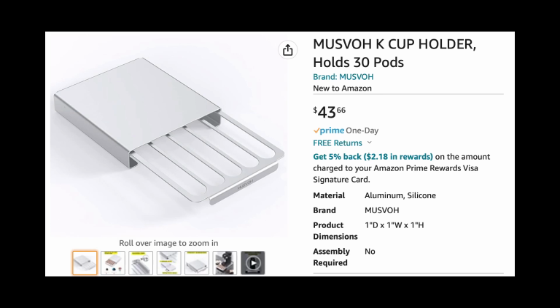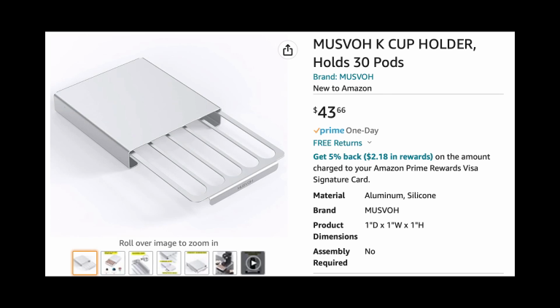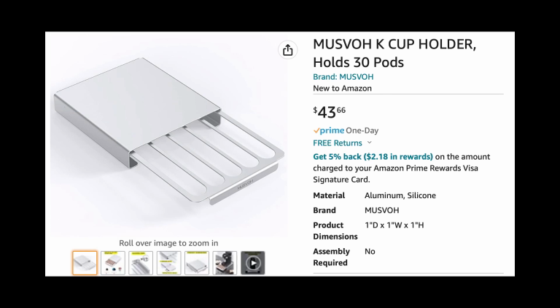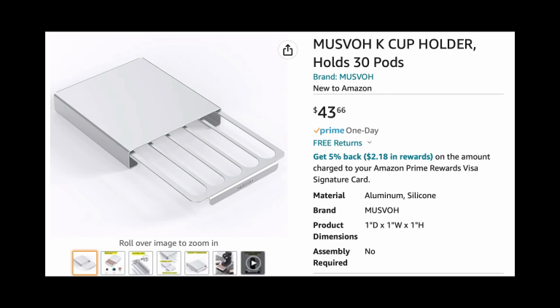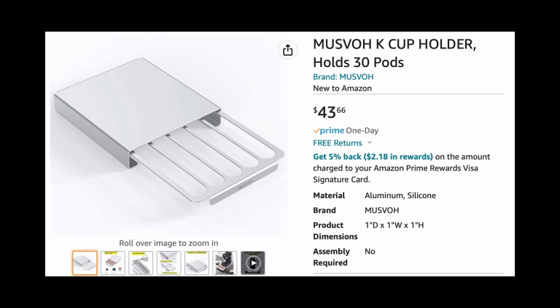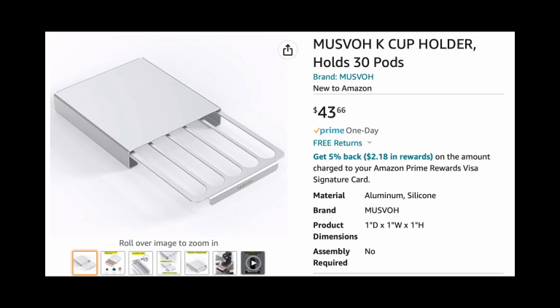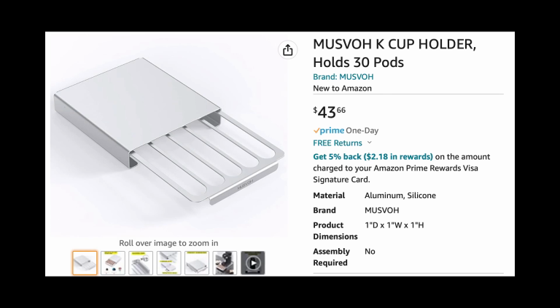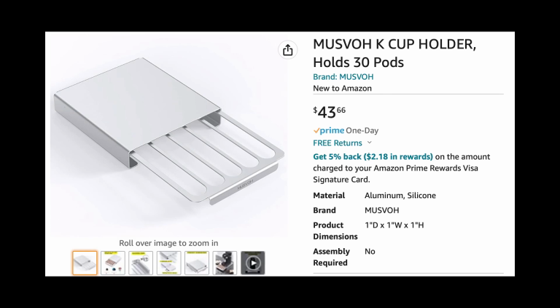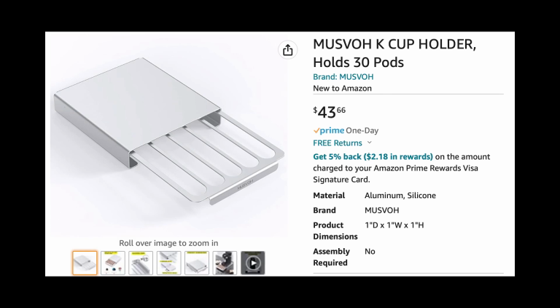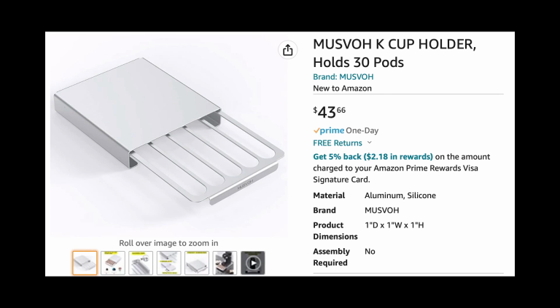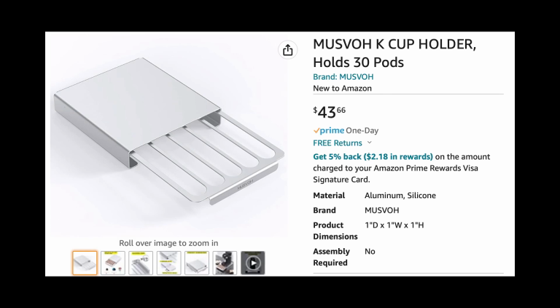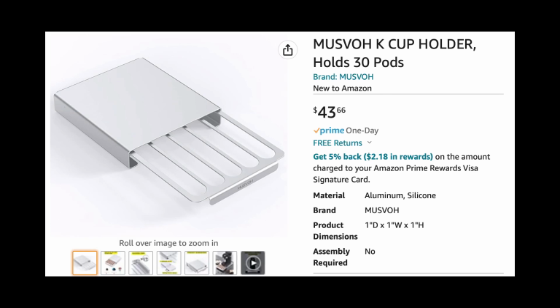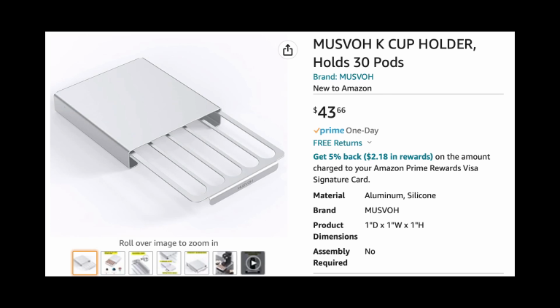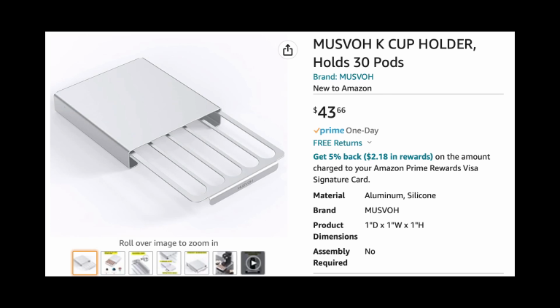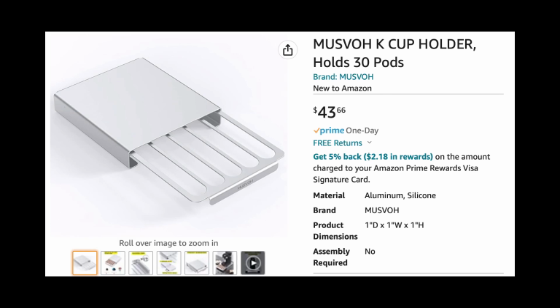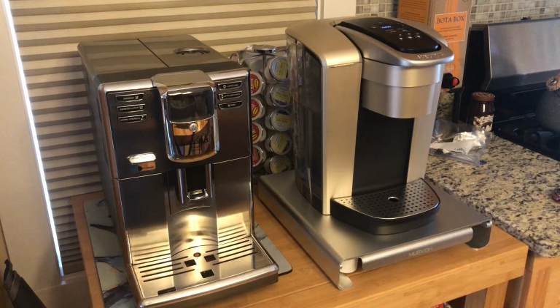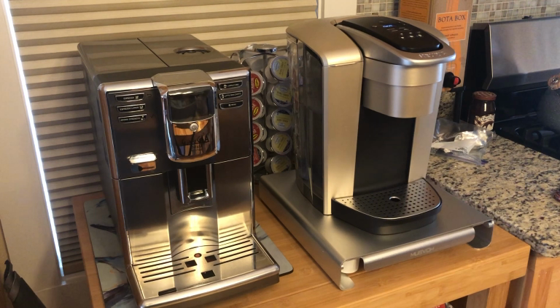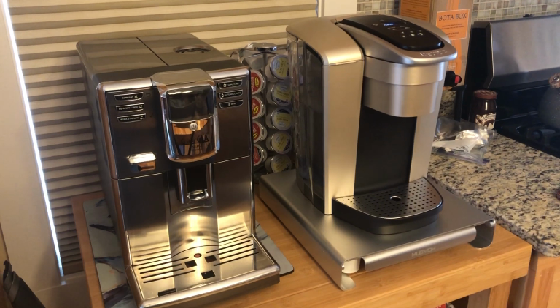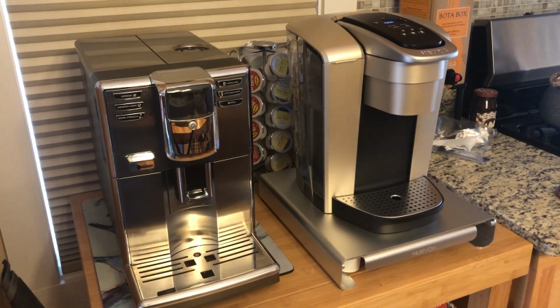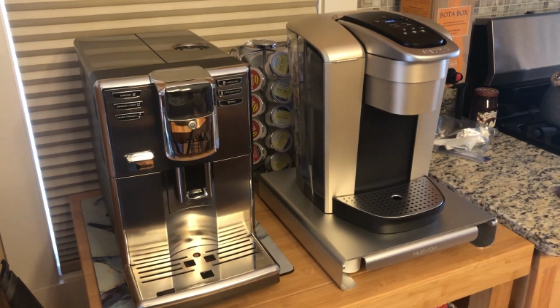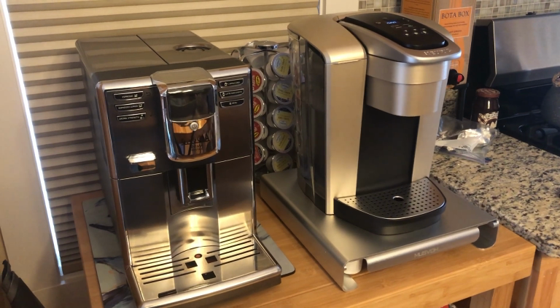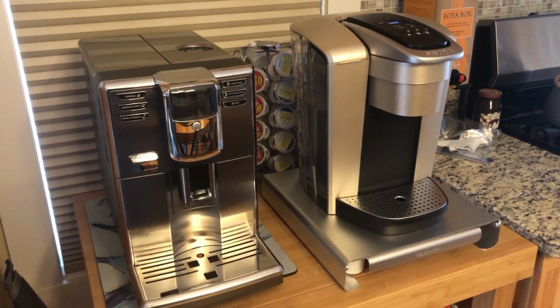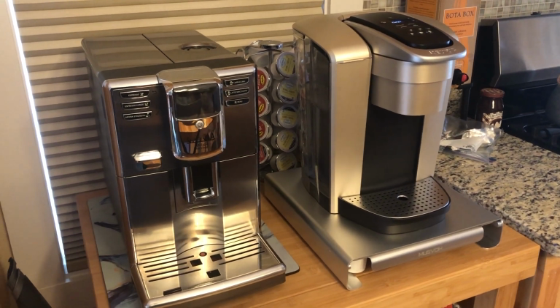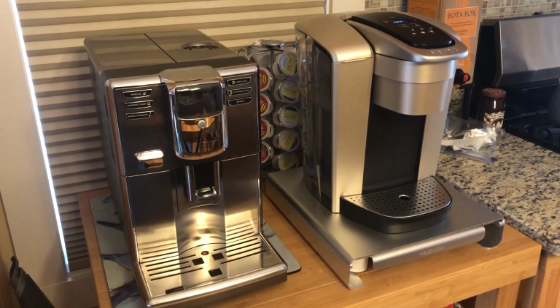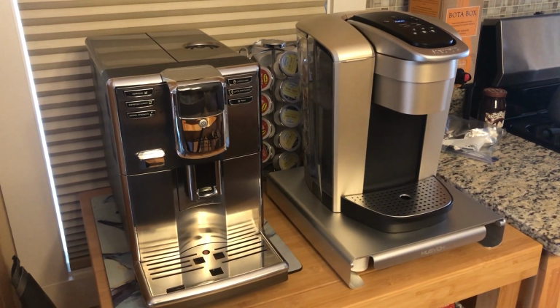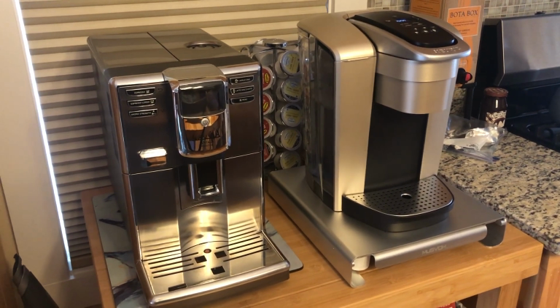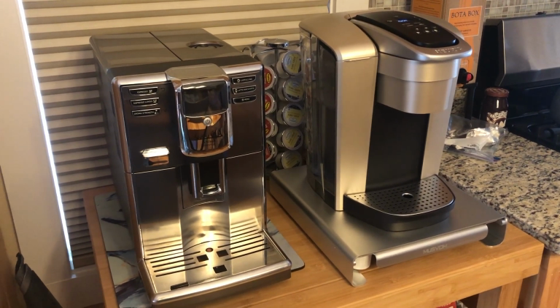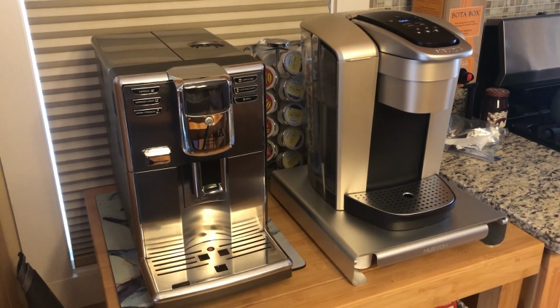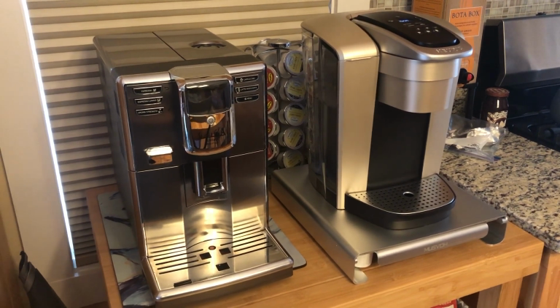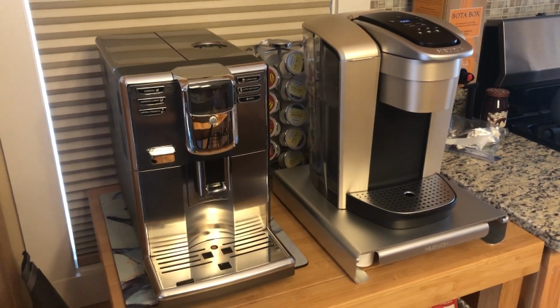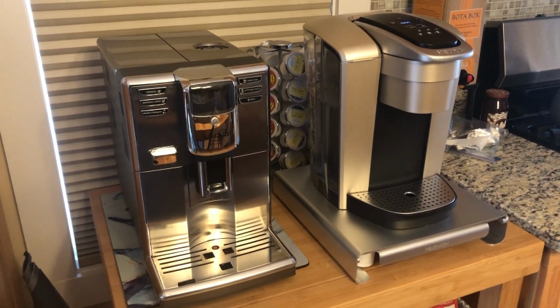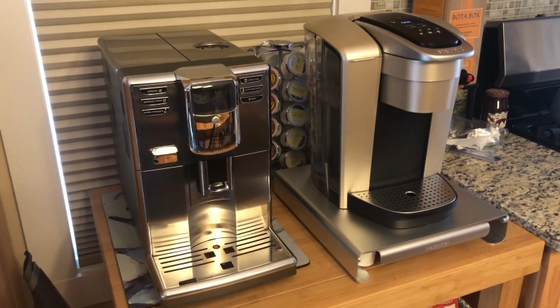Hey, here we are looking at the Musvo K-Cup Holder. Holds 30 pods. And now we're looking at my little coffee corner in the kitchen with the Keurig sitting right on top of this unit.